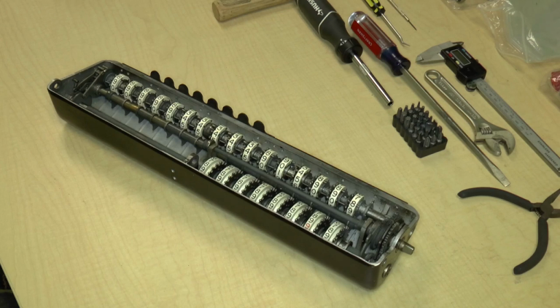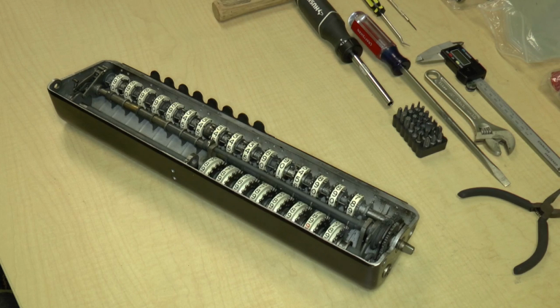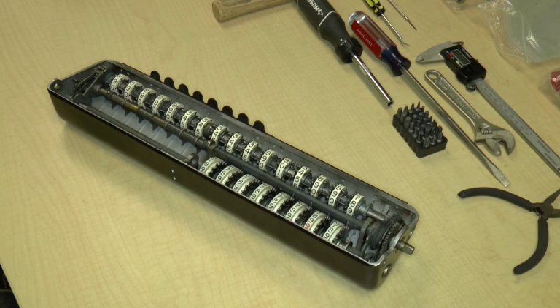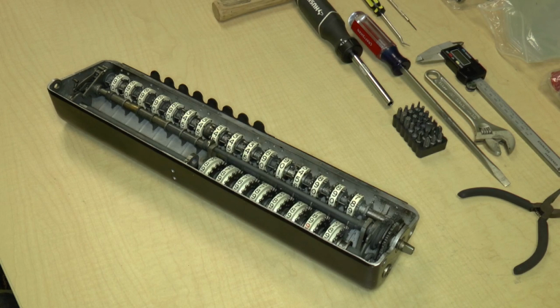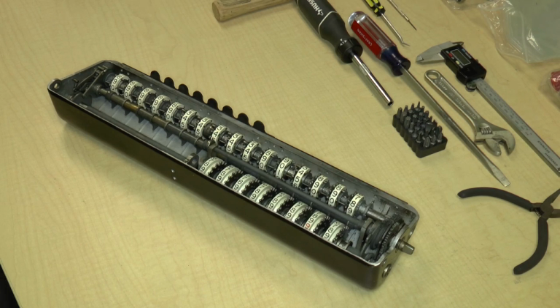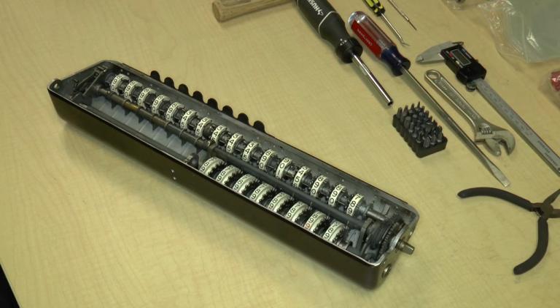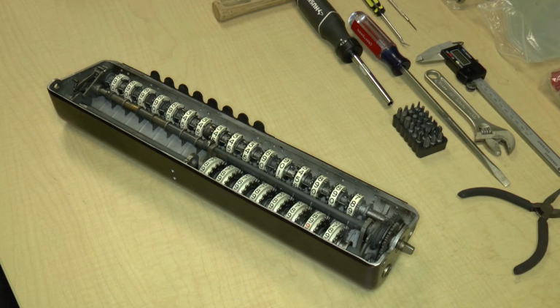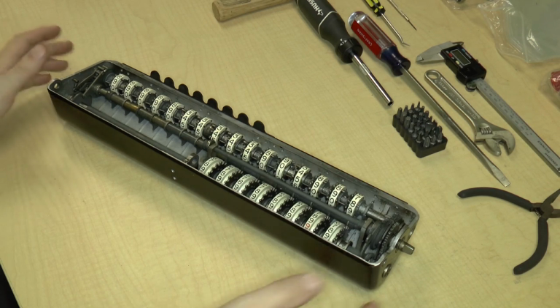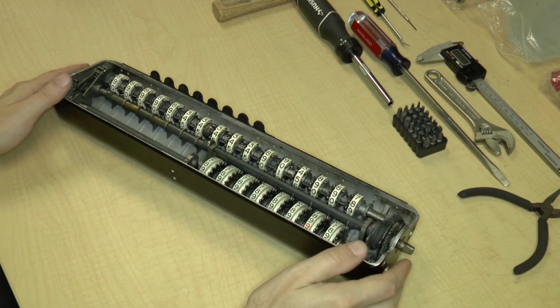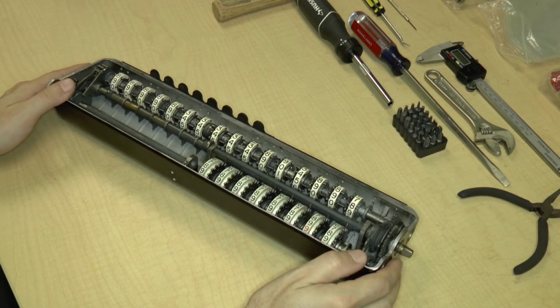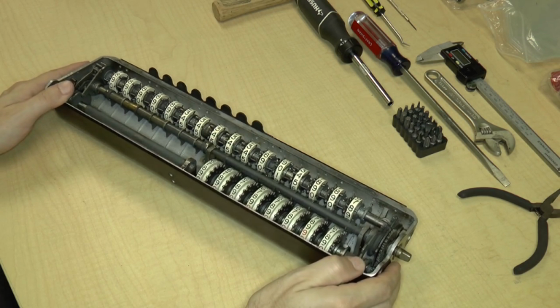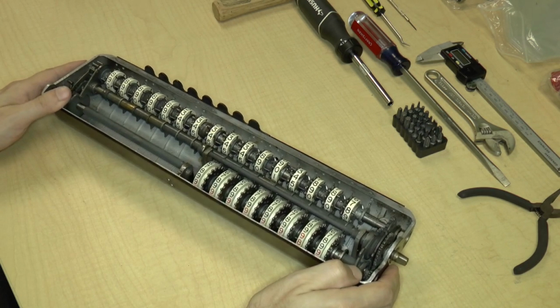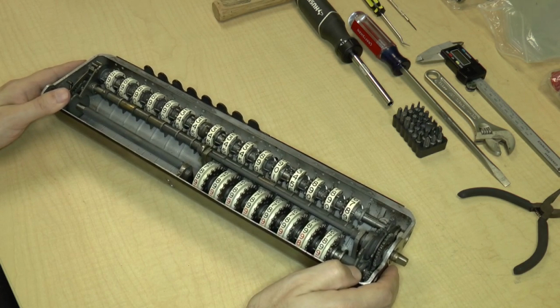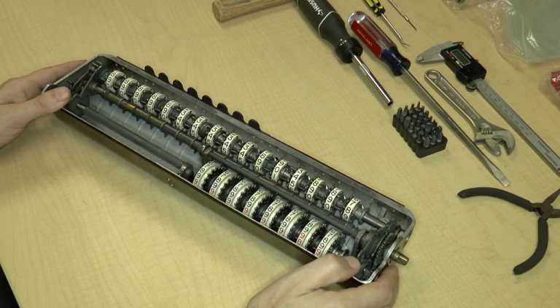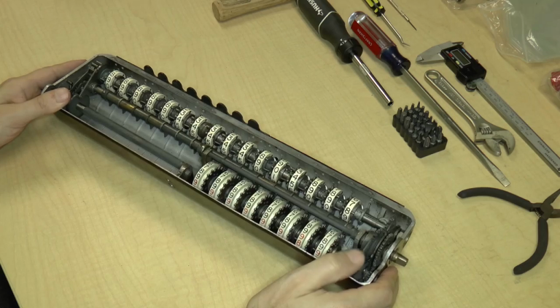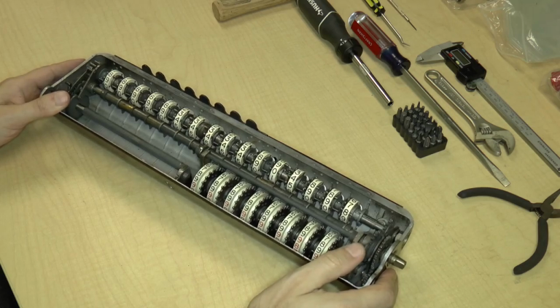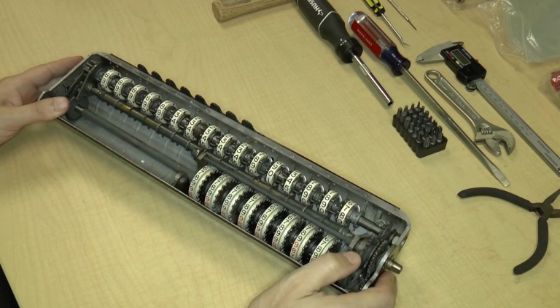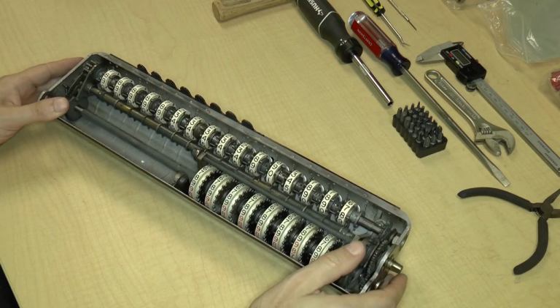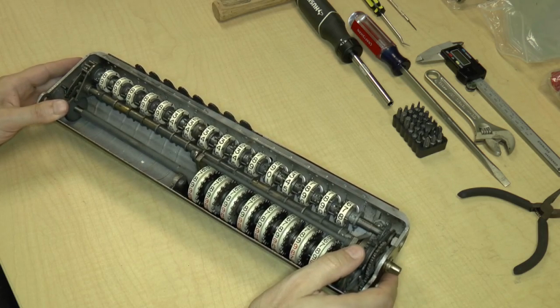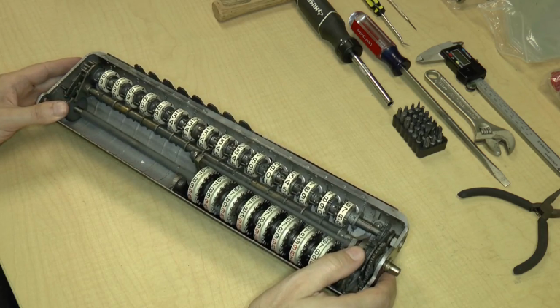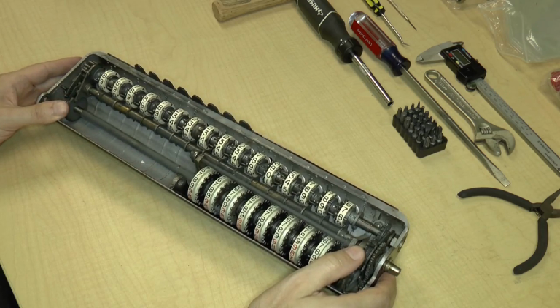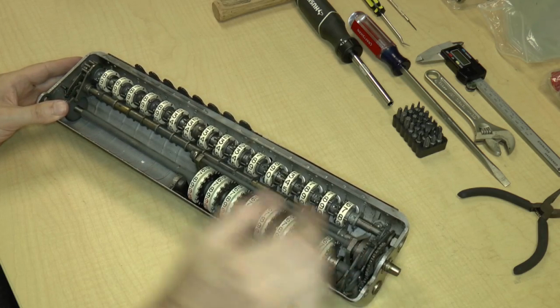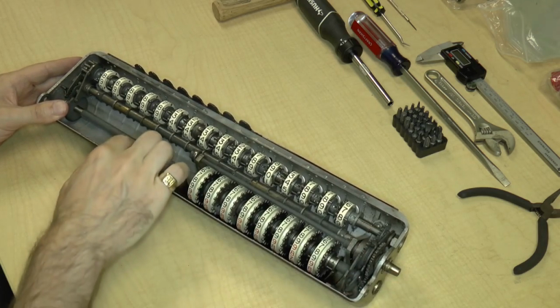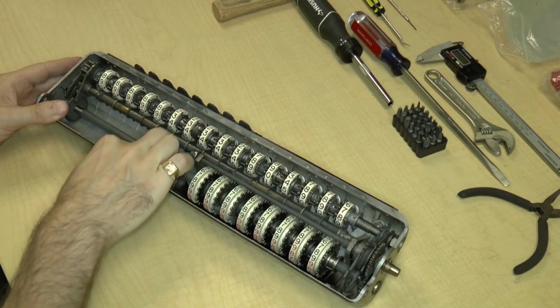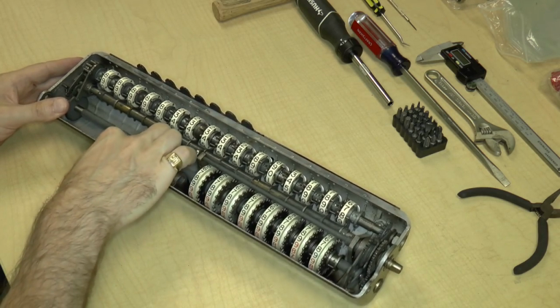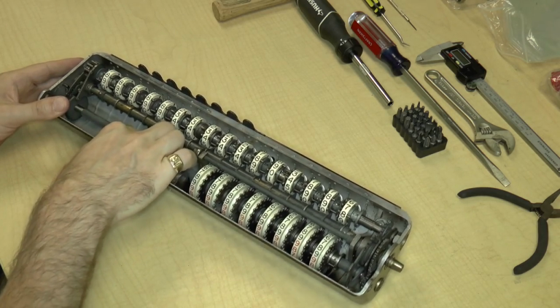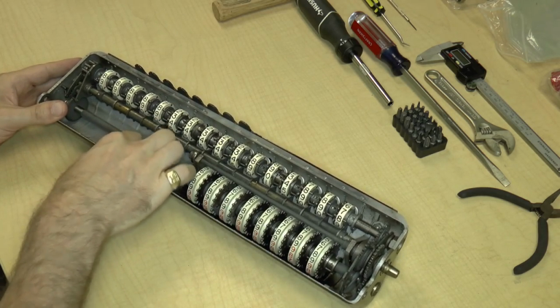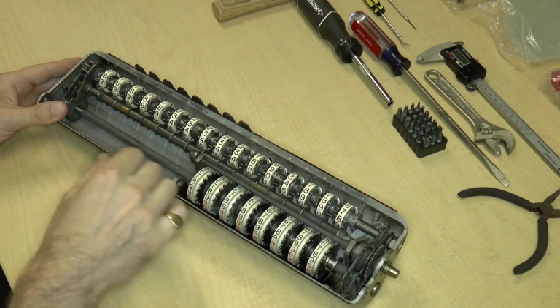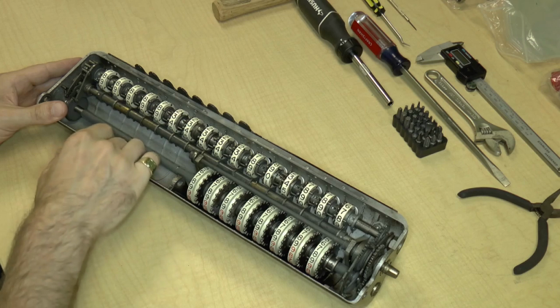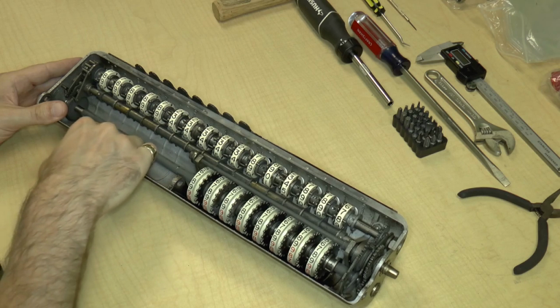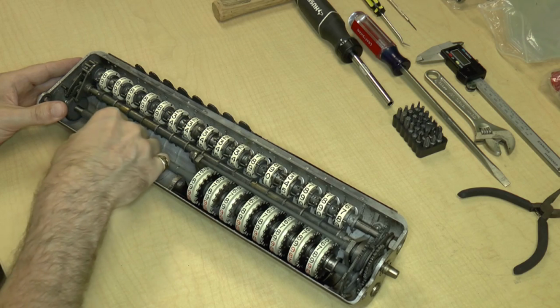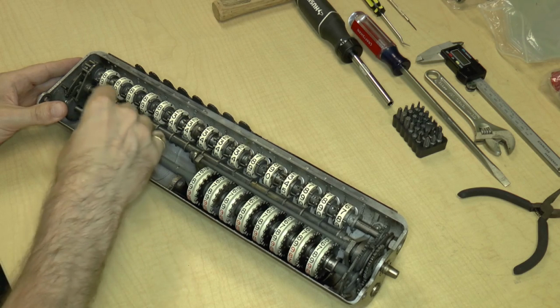Greetings, calculator friends. This is Taking Apart a 1920s Monroe Mechanical Calculator, Part 14, Episode 14.